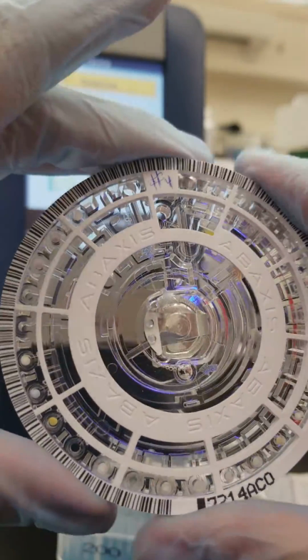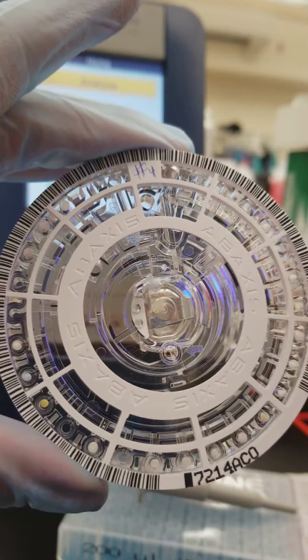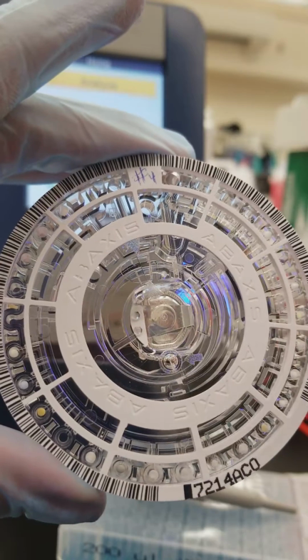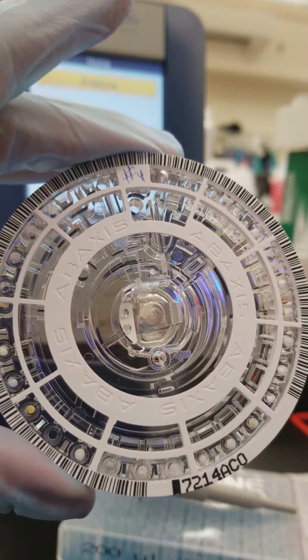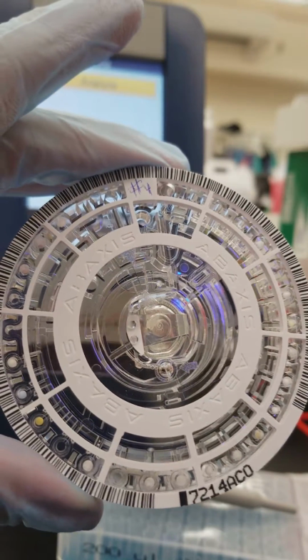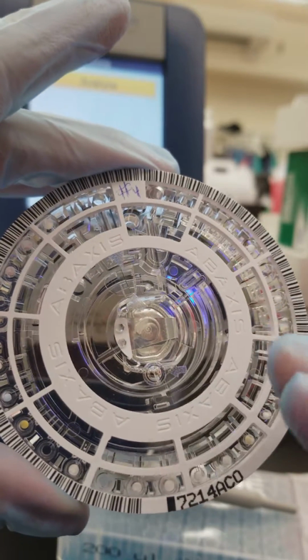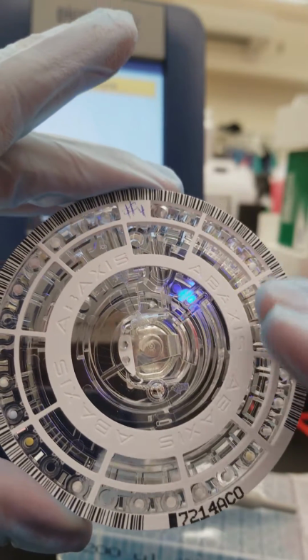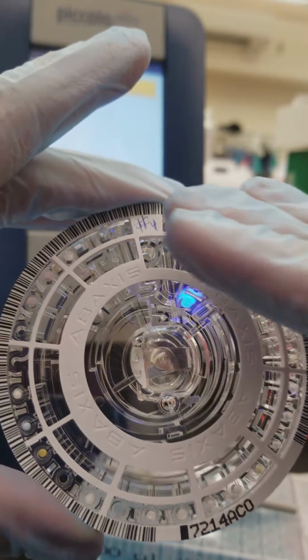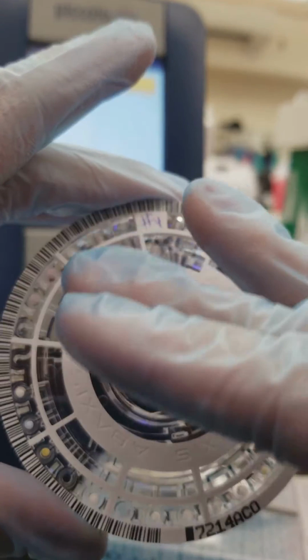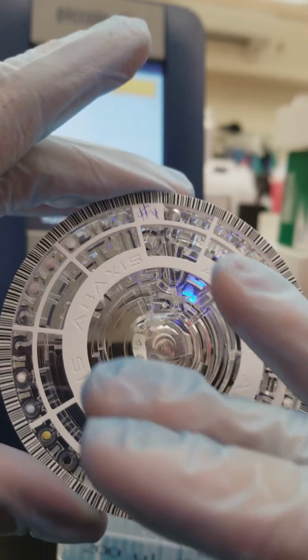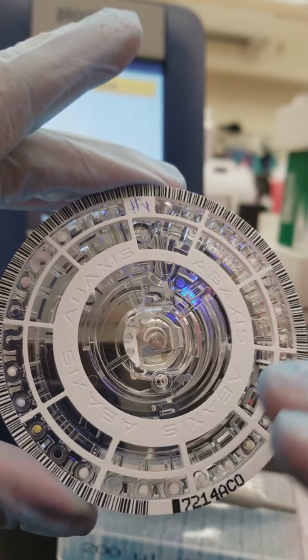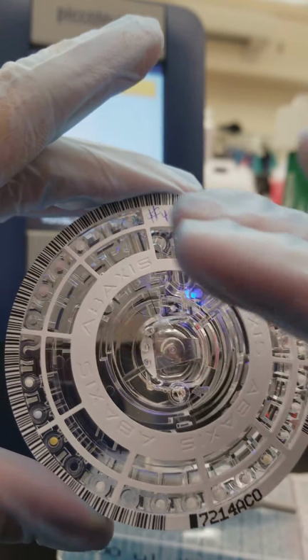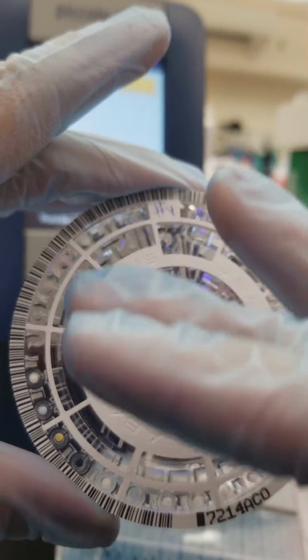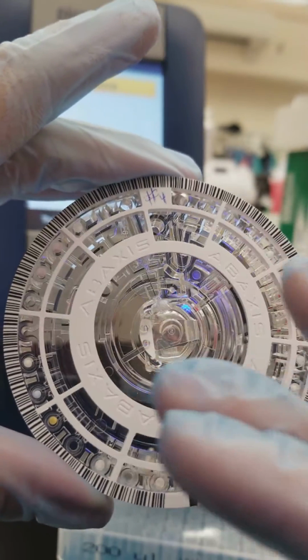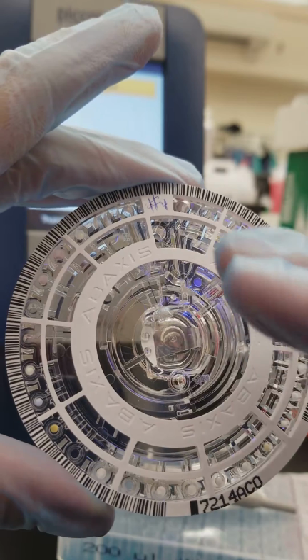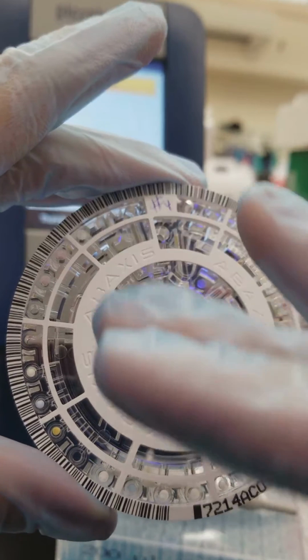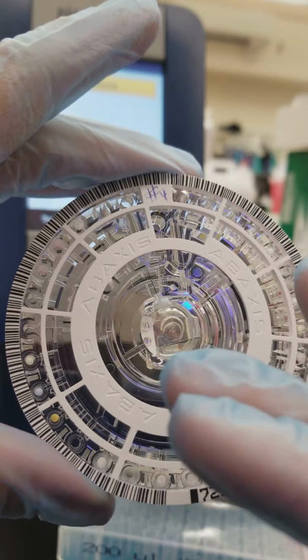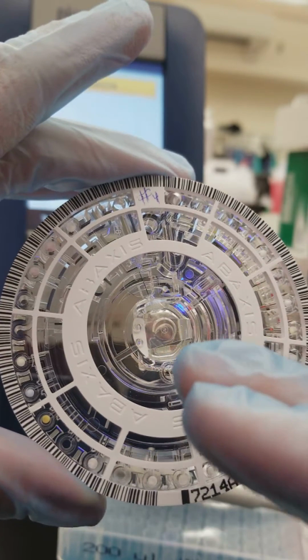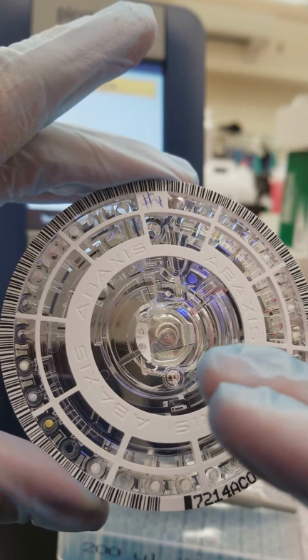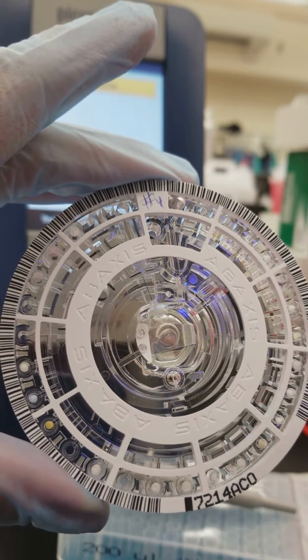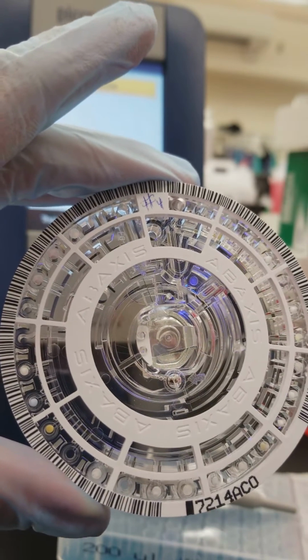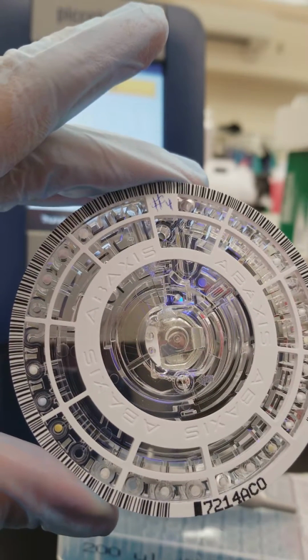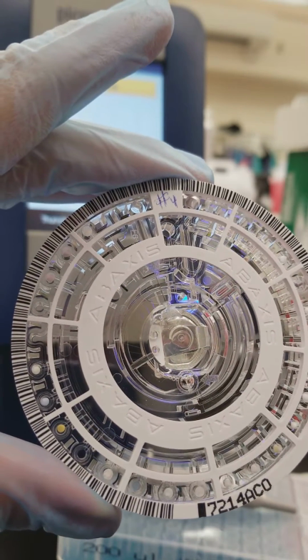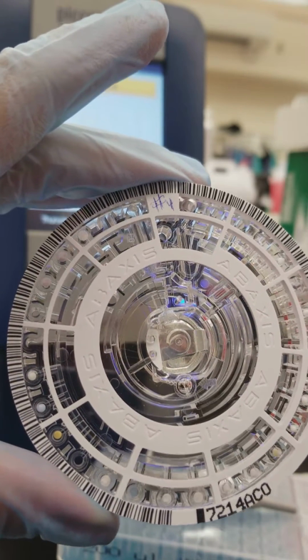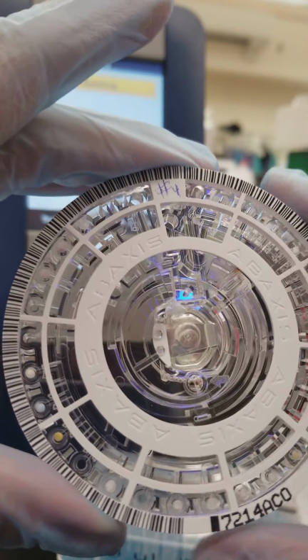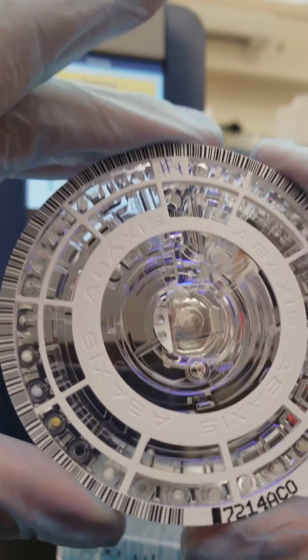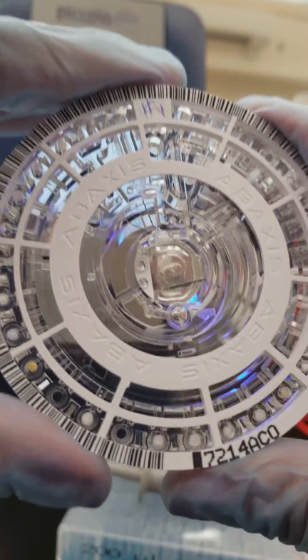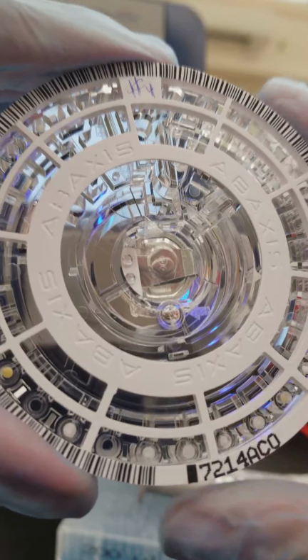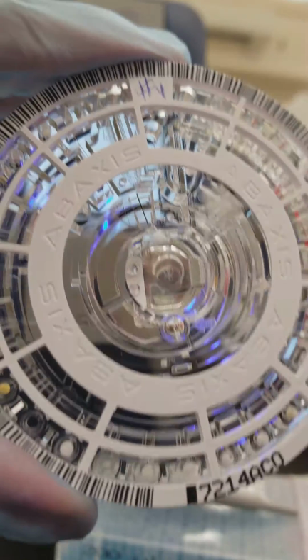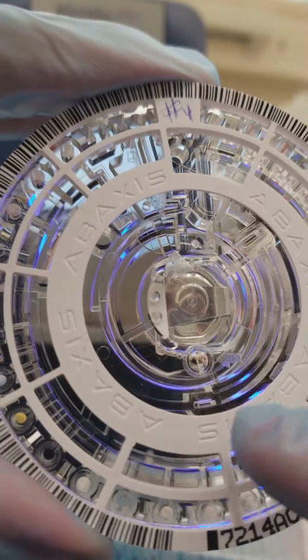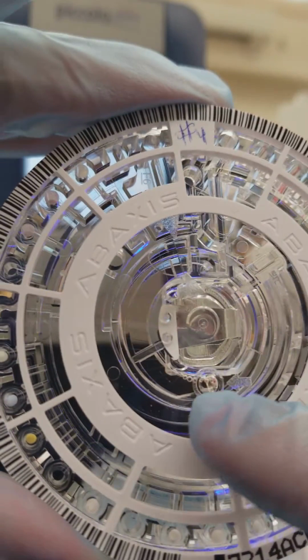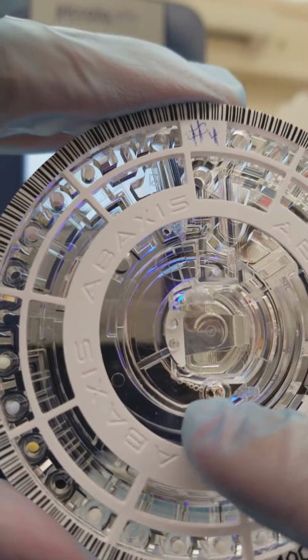You need to make sure not to touch the top part of this disc when you're trying to put the specimen inside. You don't want to get bubbles.